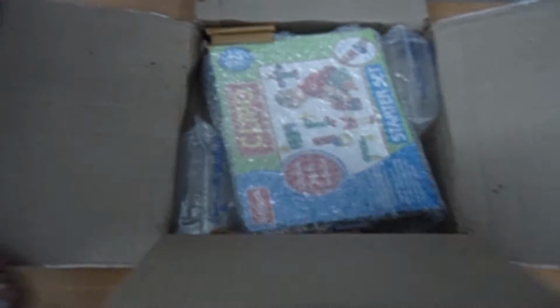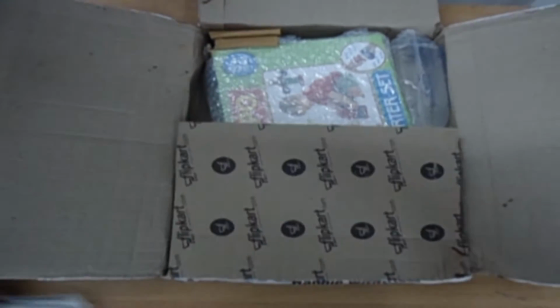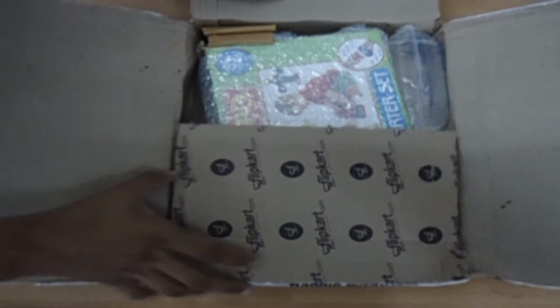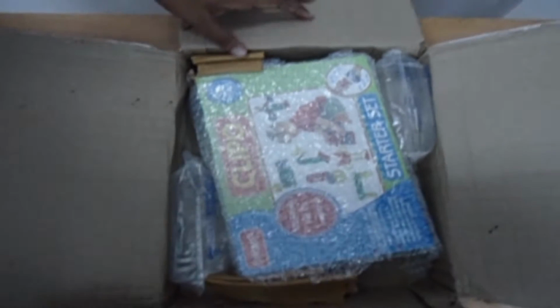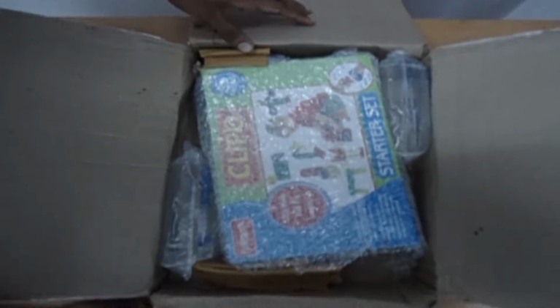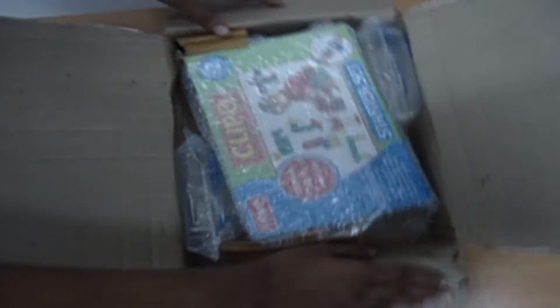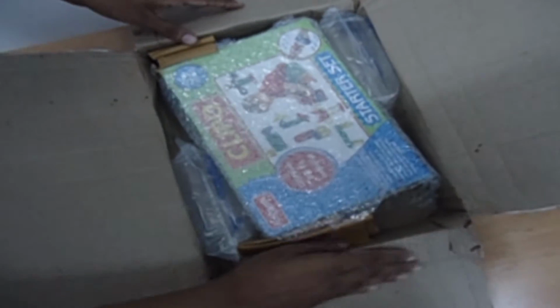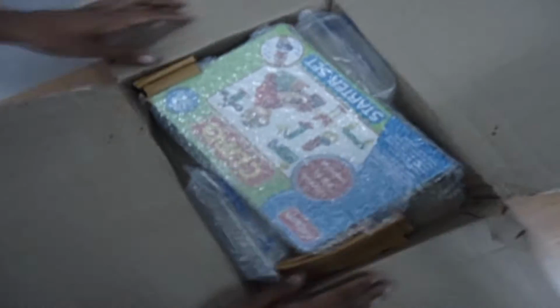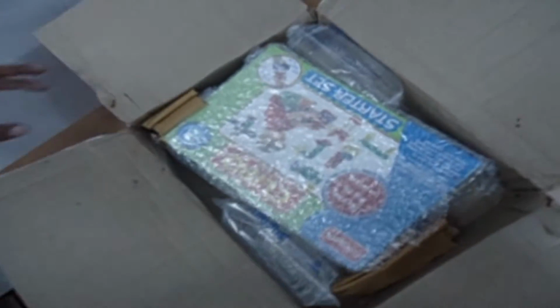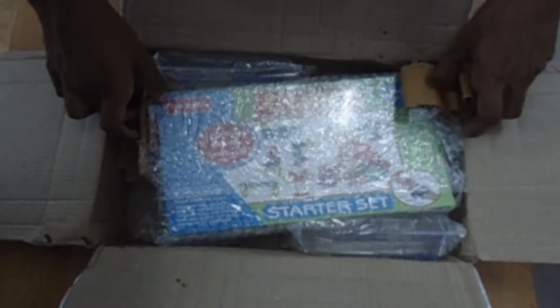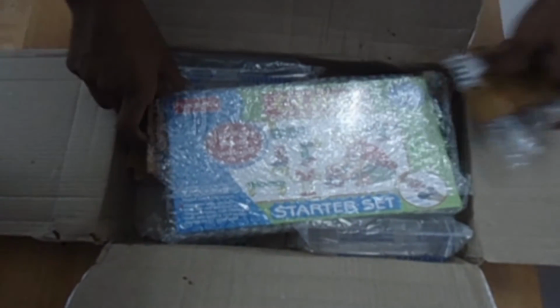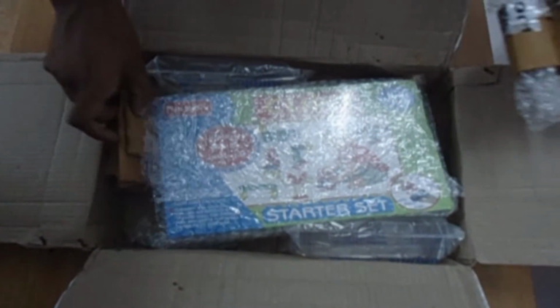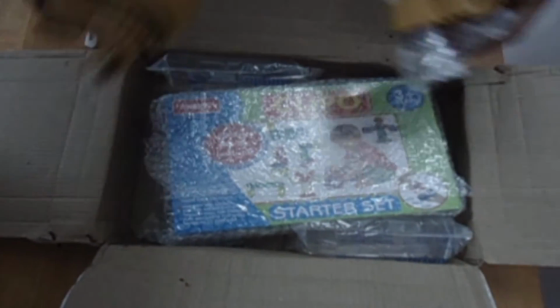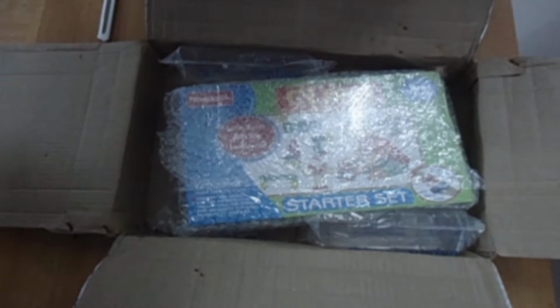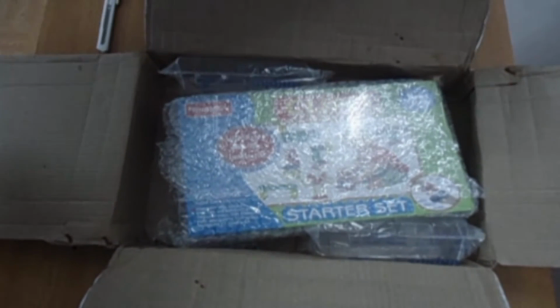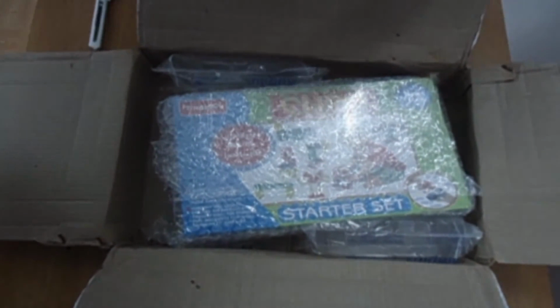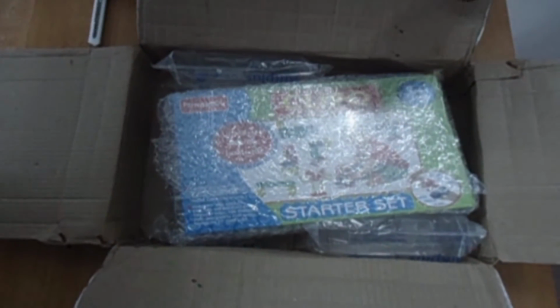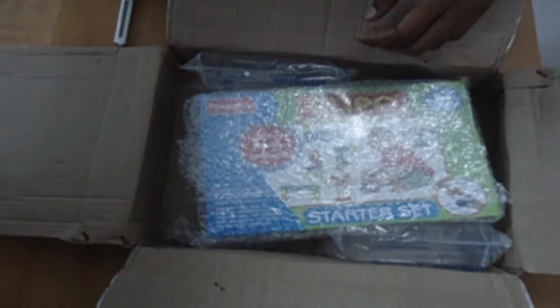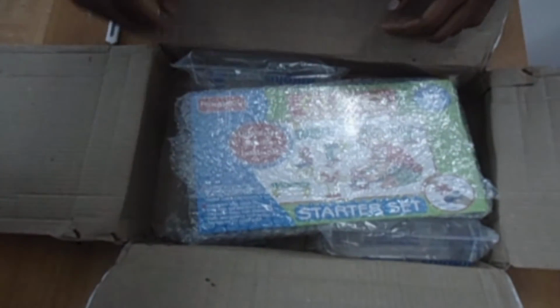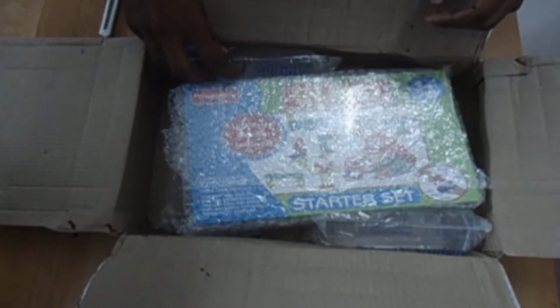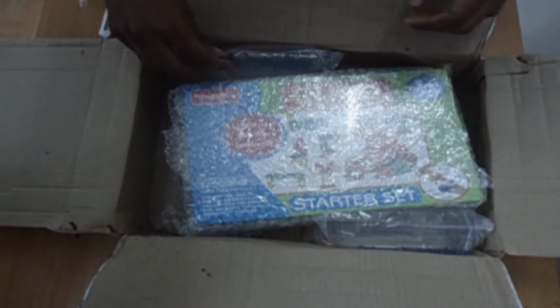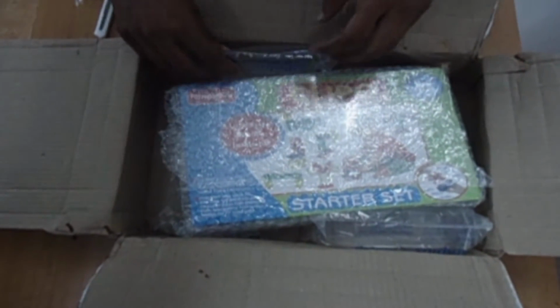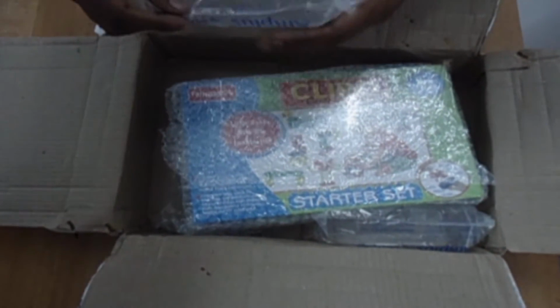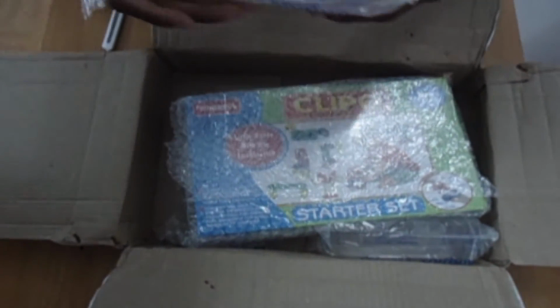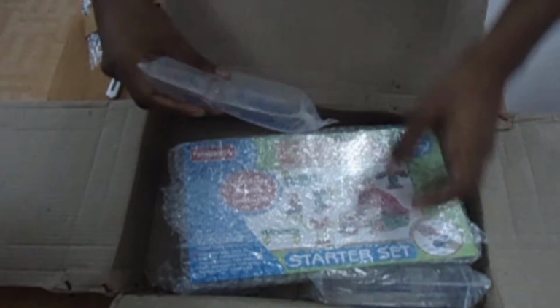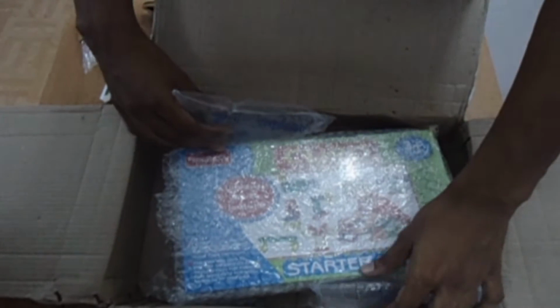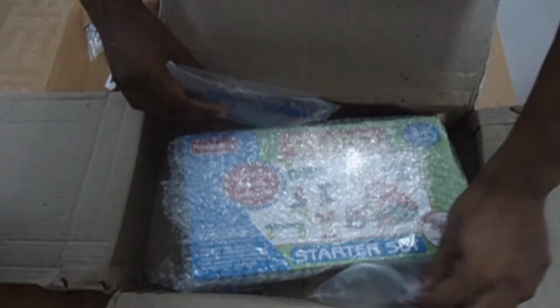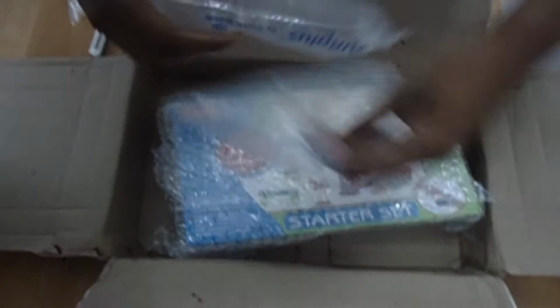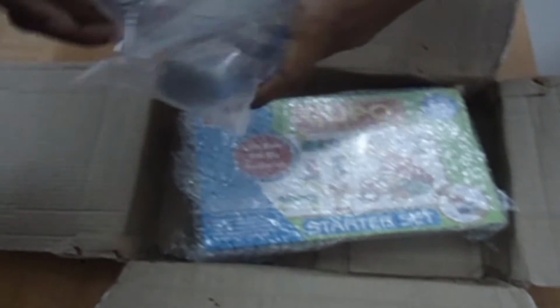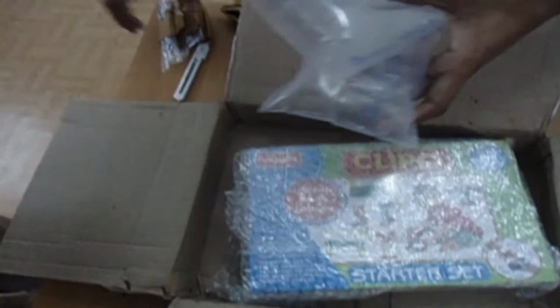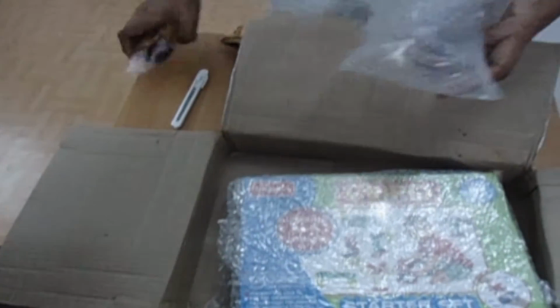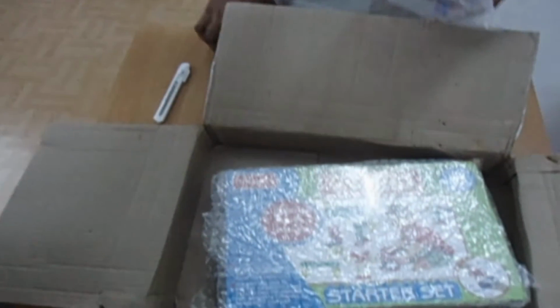Now you can see your Fun School Flippo Starter Set covered in bubble plastic. Remove the bubble plastic and the extra paper pieces that protect the packet from damage due to any external shock.